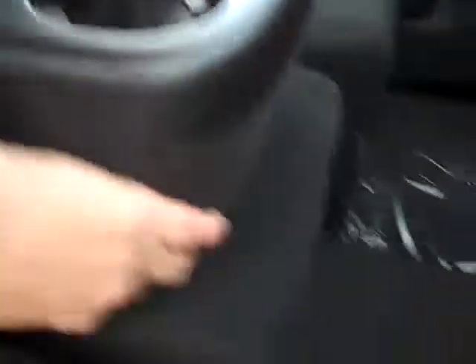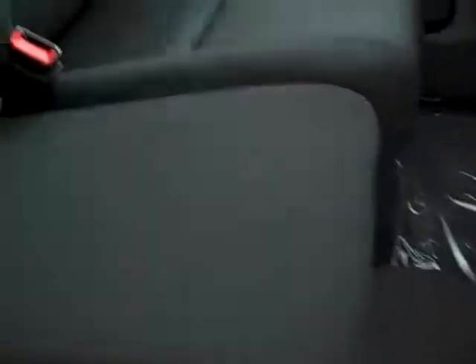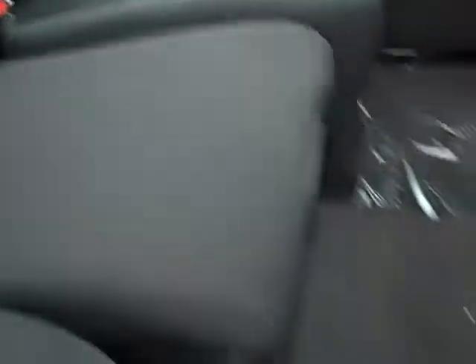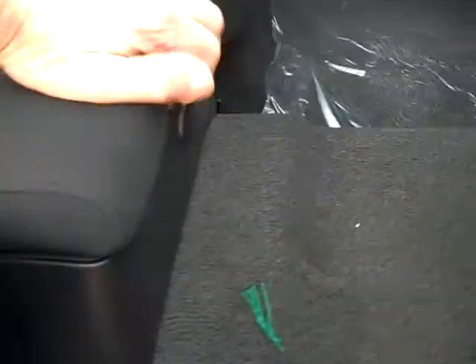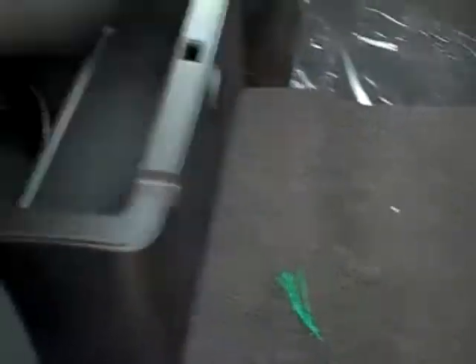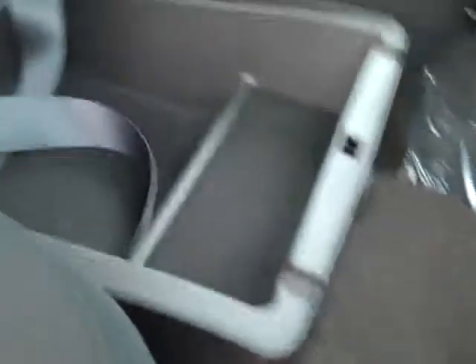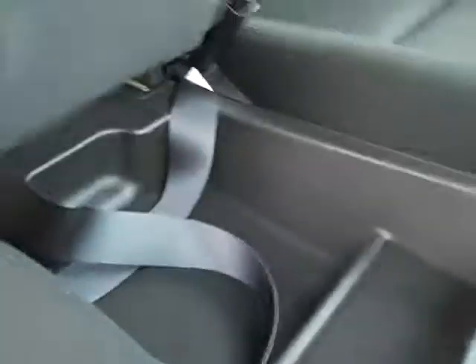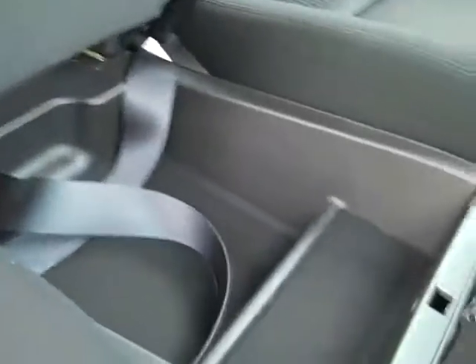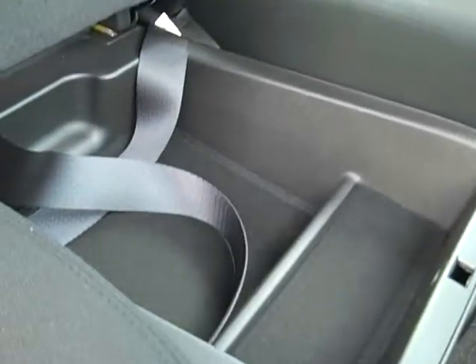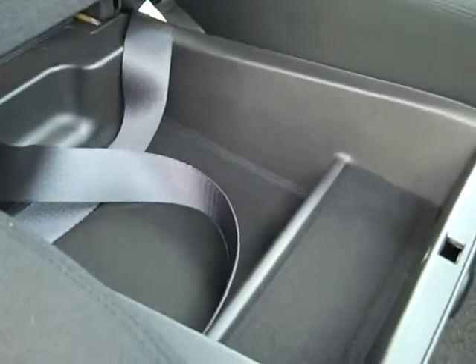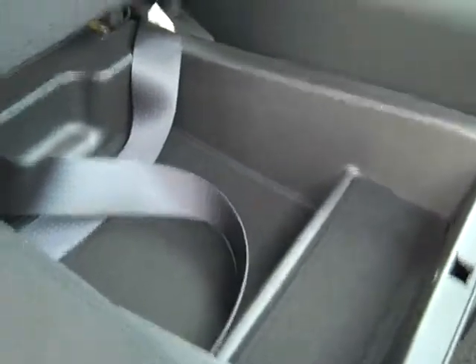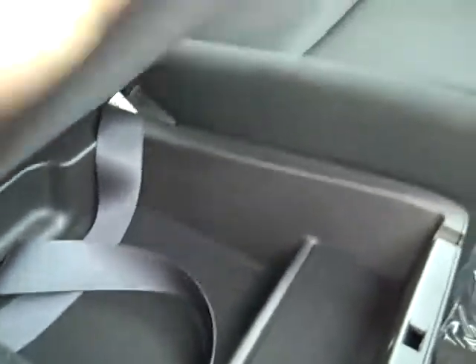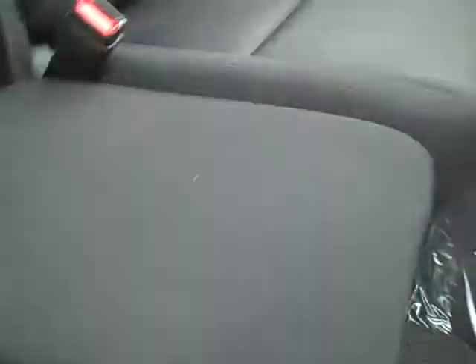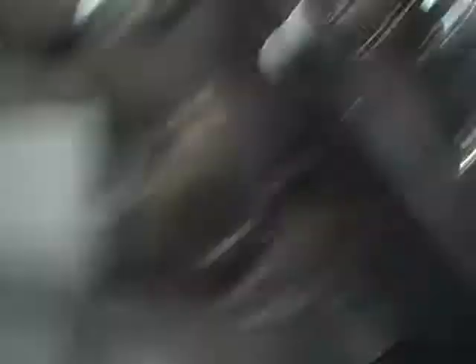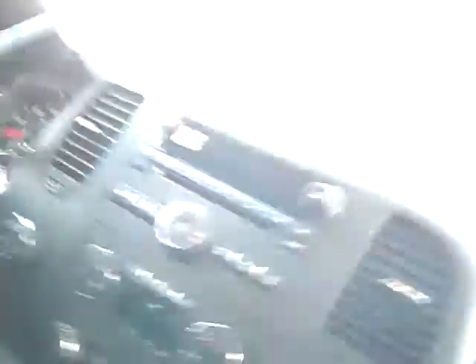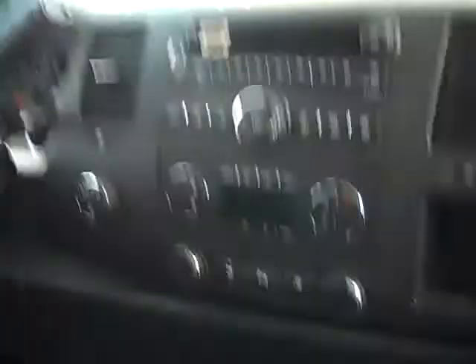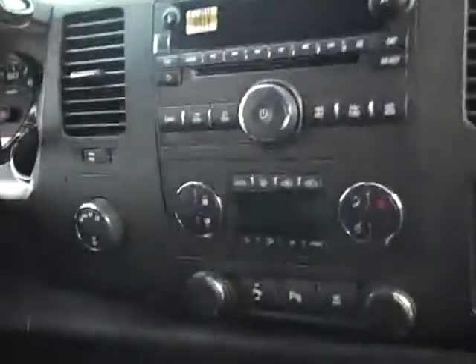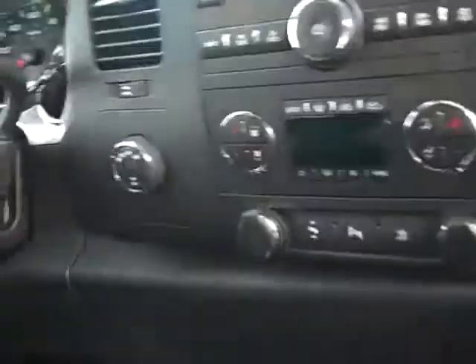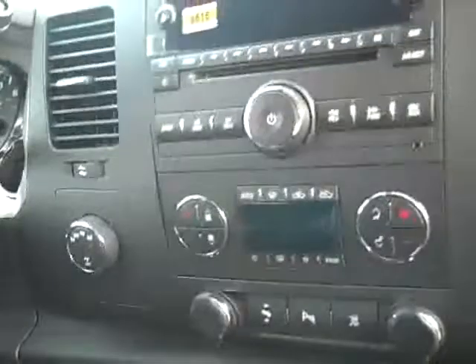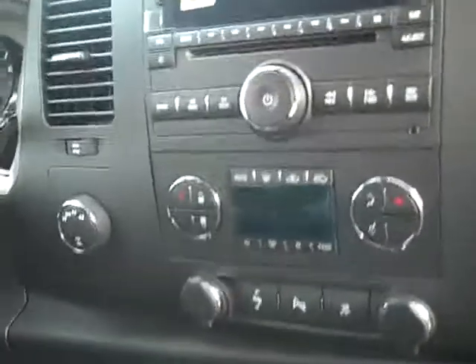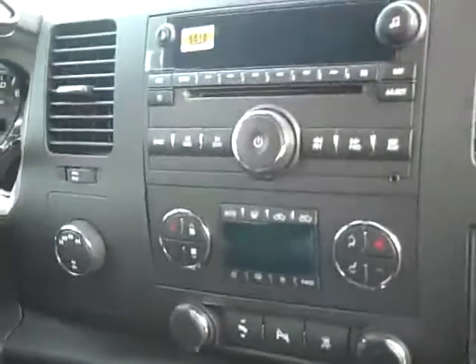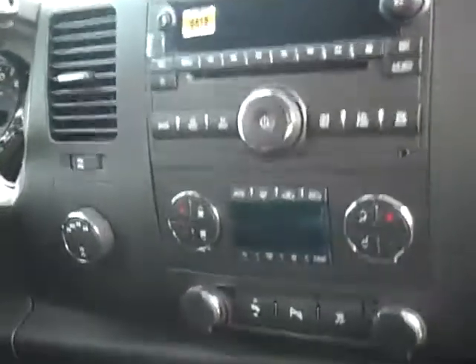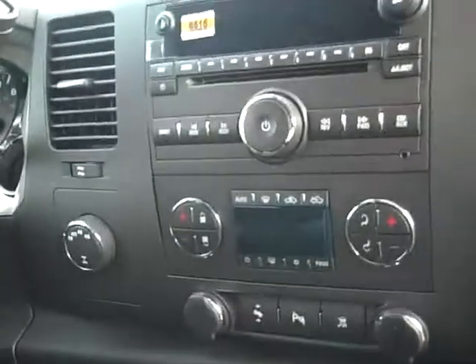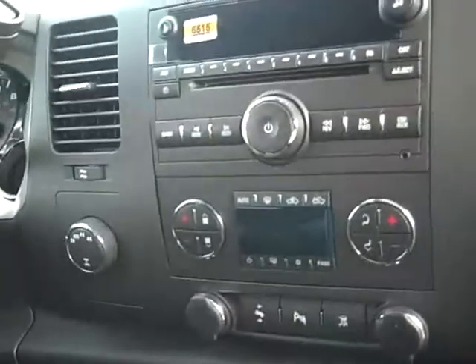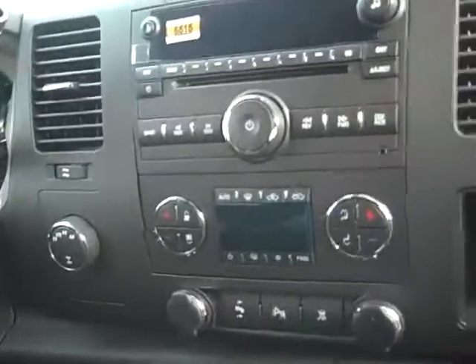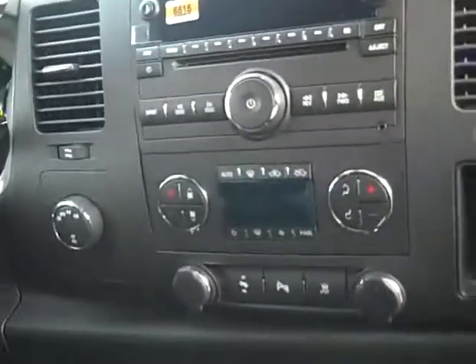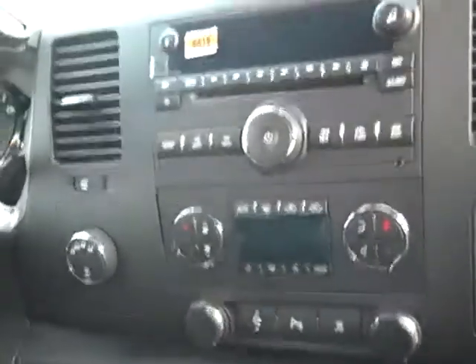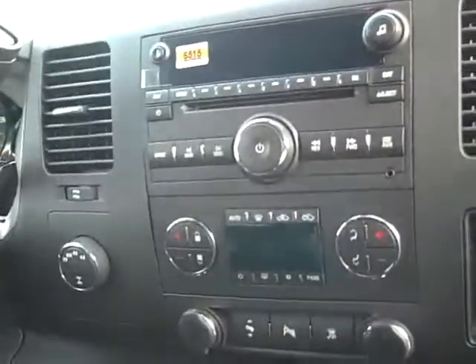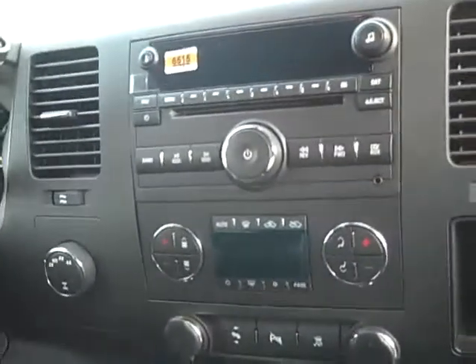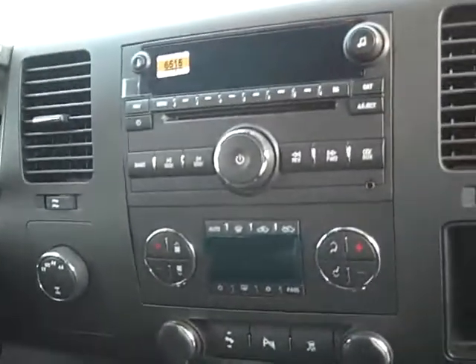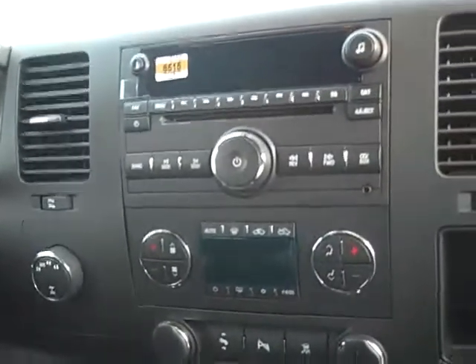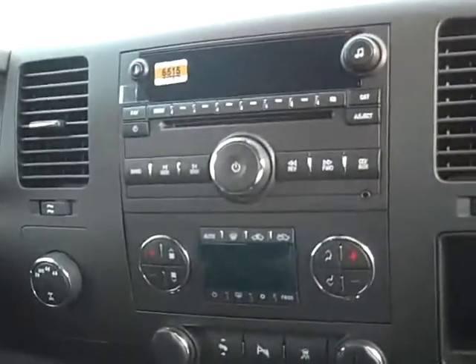Also storage under here — it's lockable, and you can fit a laptop in there. This has a great sound system with AM, FM, XM, plug-in for an MP3, and a CD player.